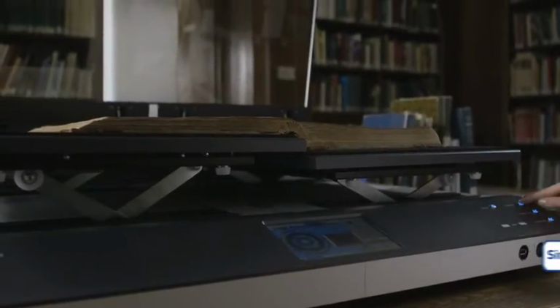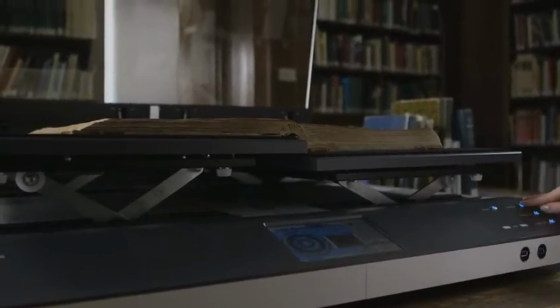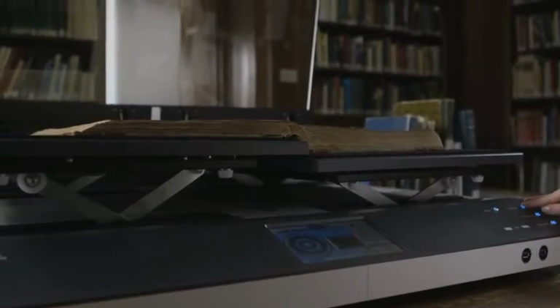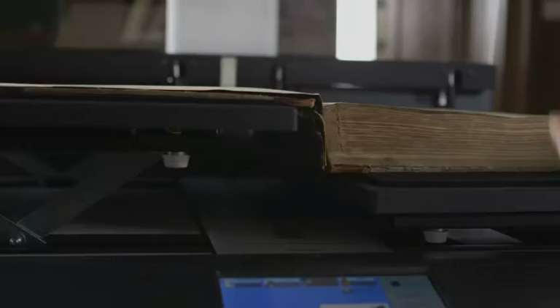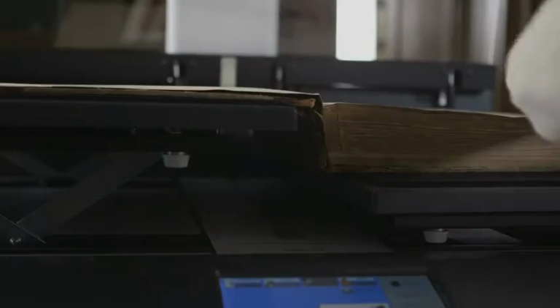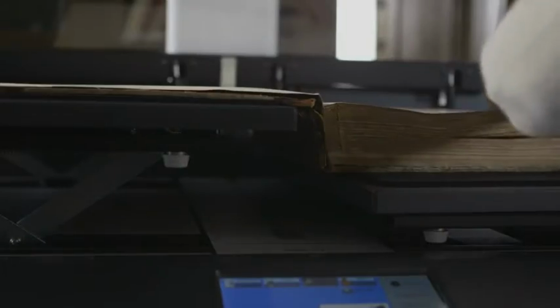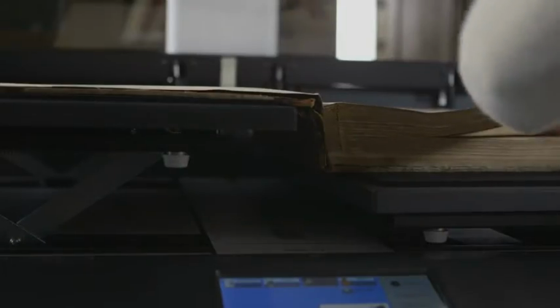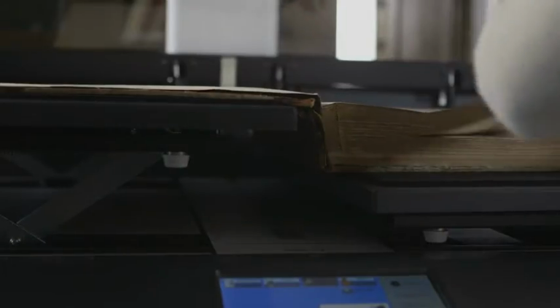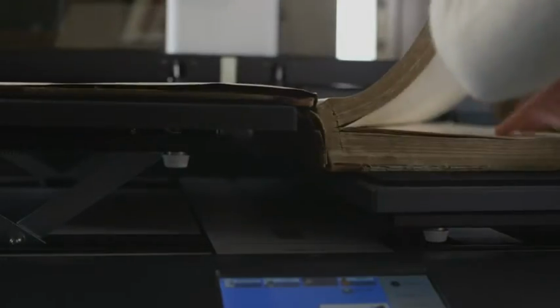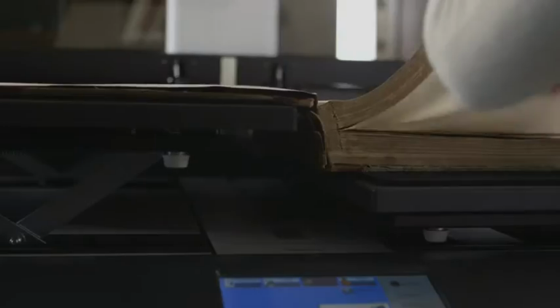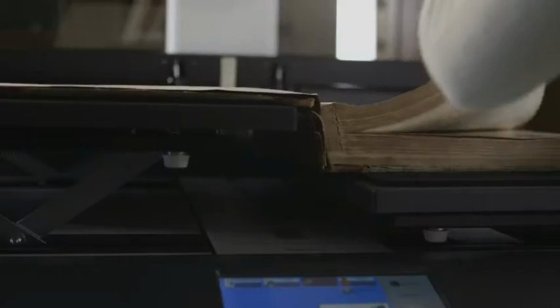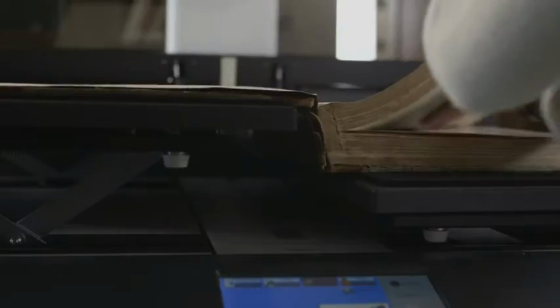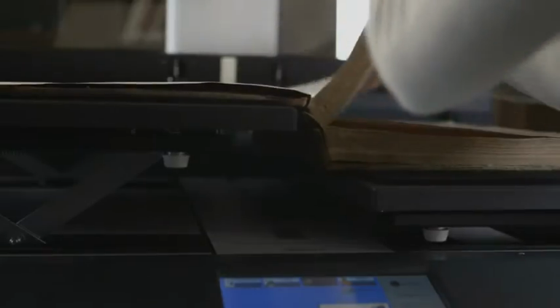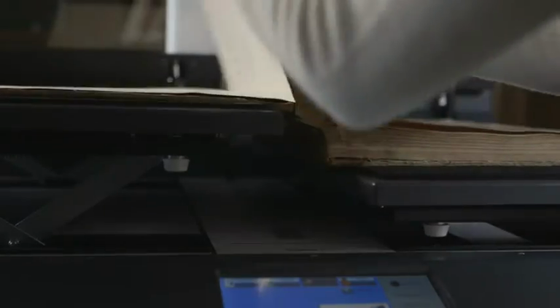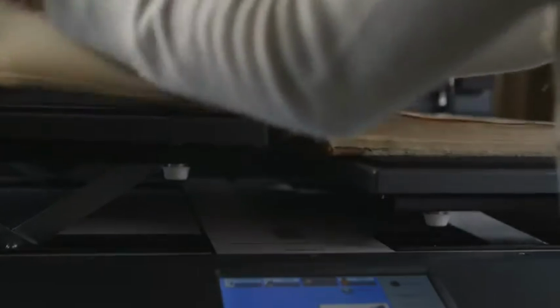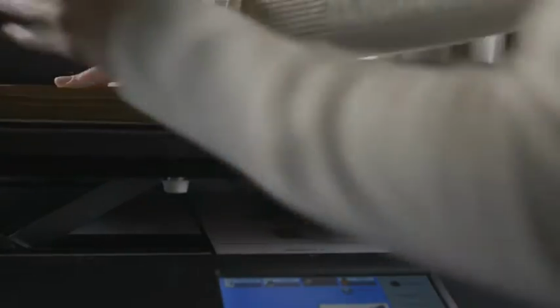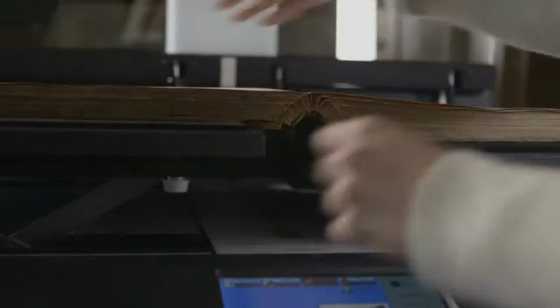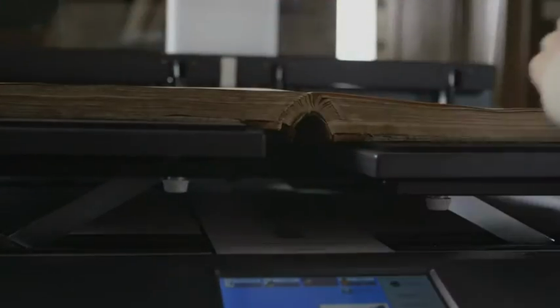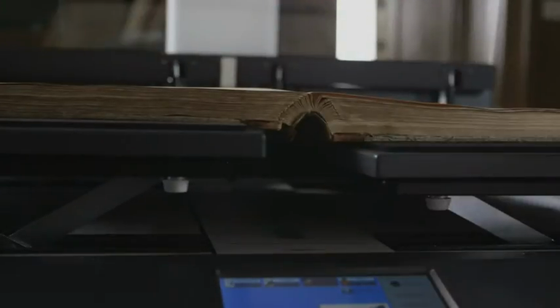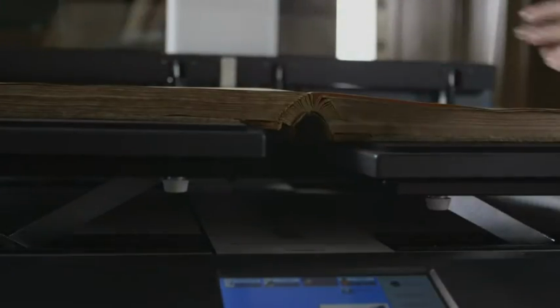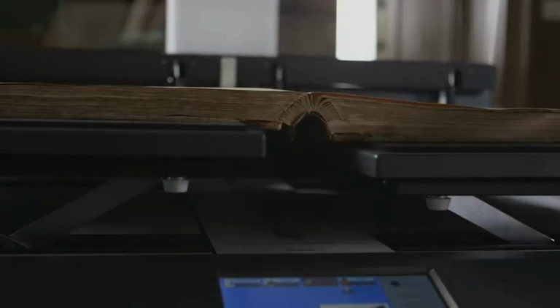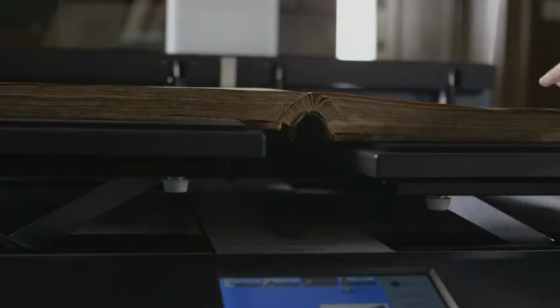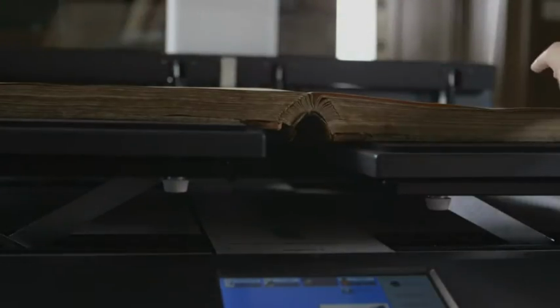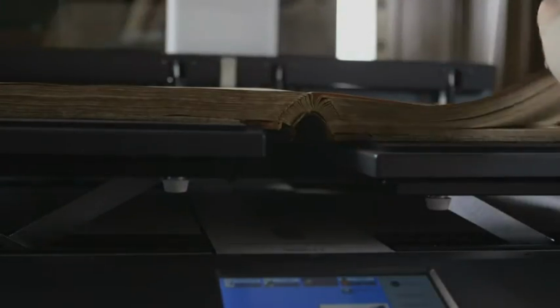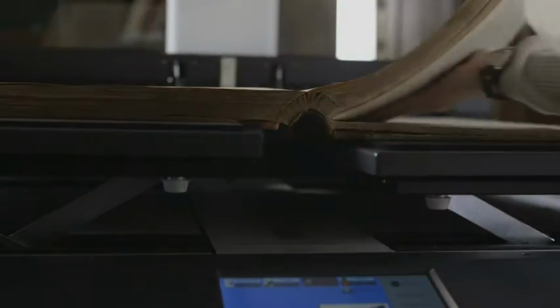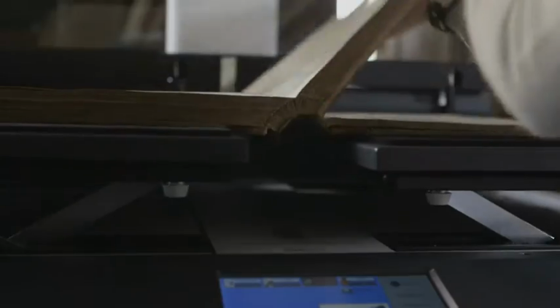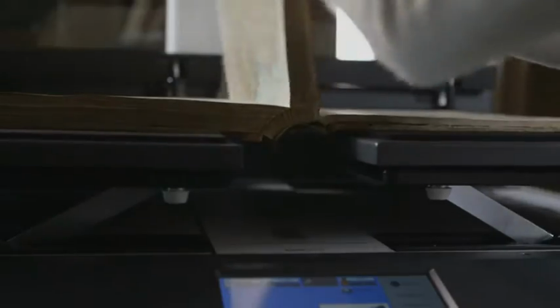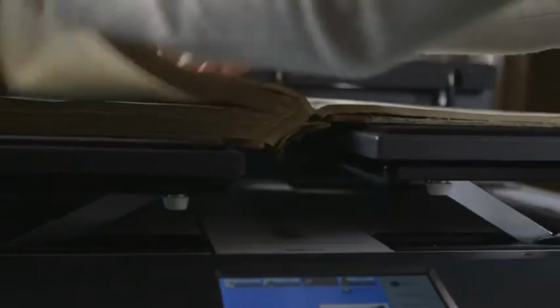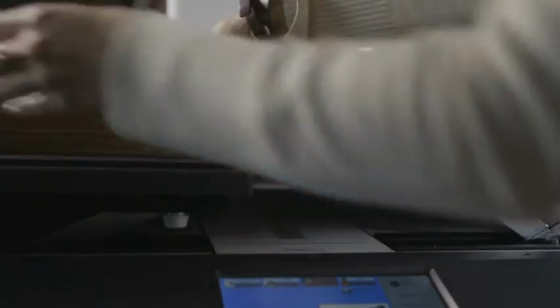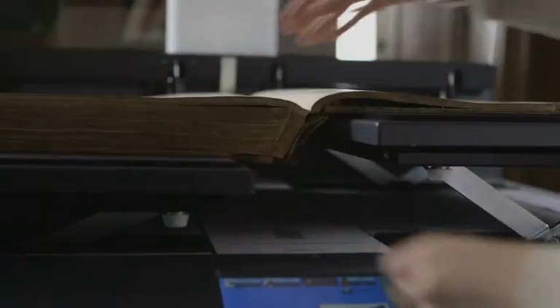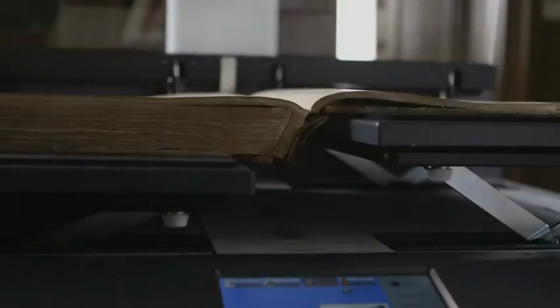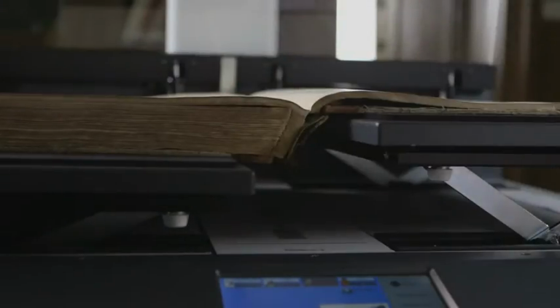A newly developed cradle mechanism compensates for the different weights of each side of the book, so that the pages to be scanned are at the same height, even without lowering the glass plate.